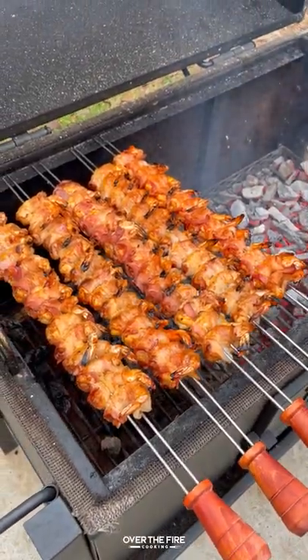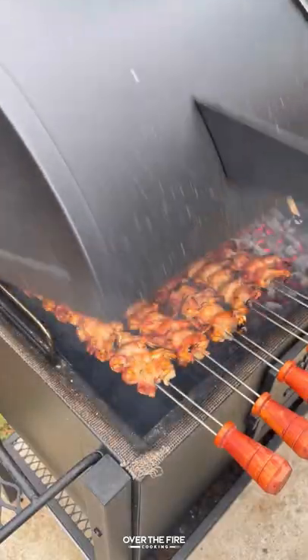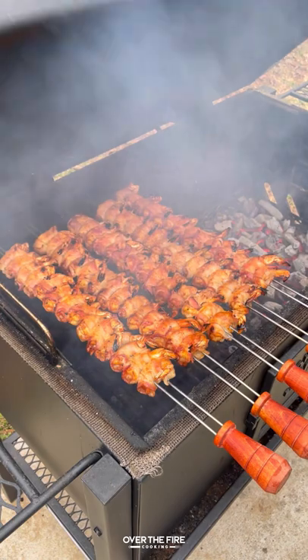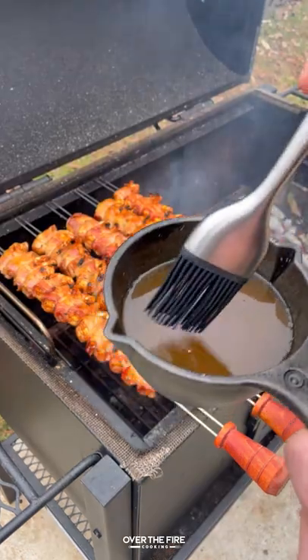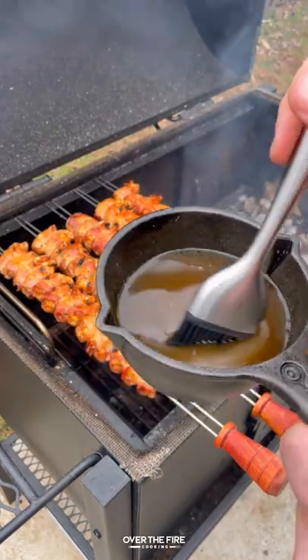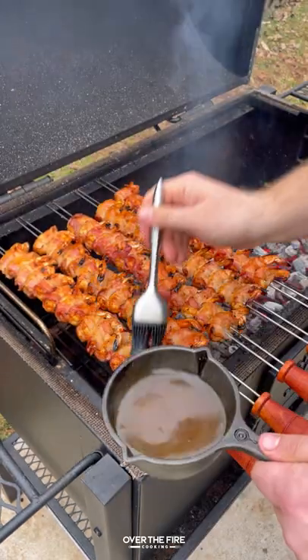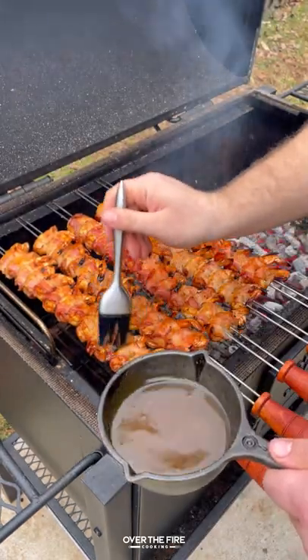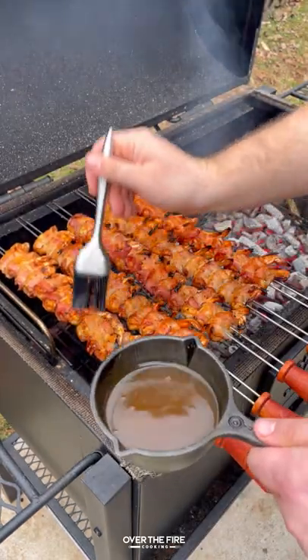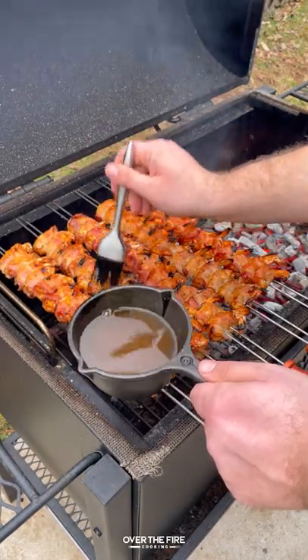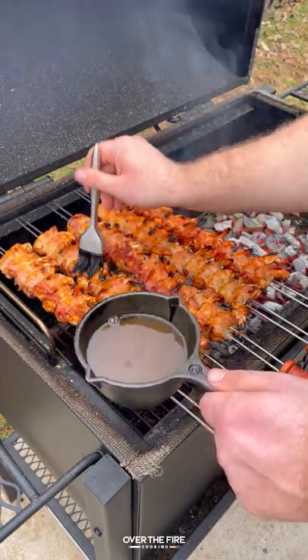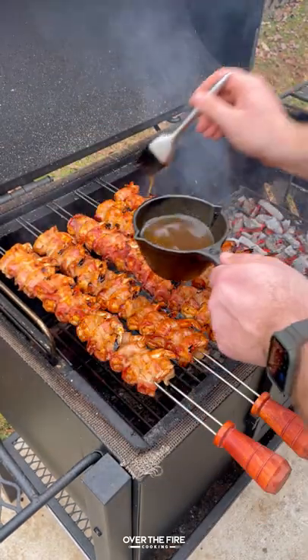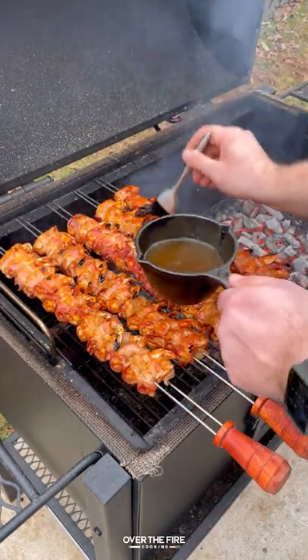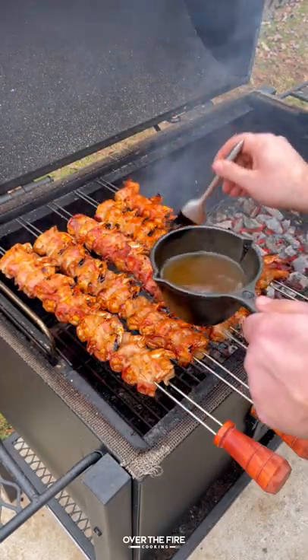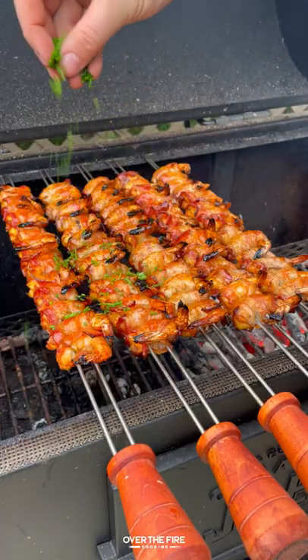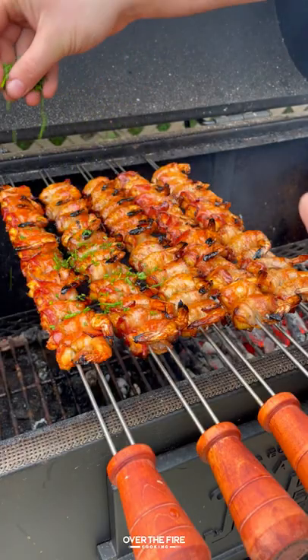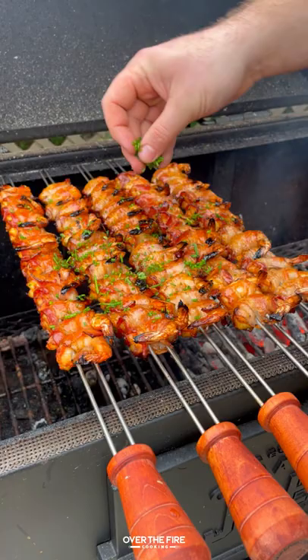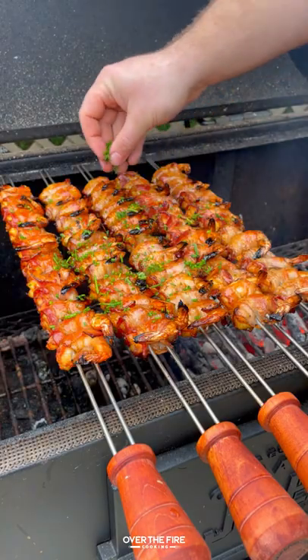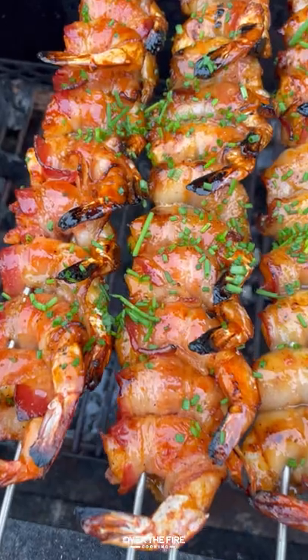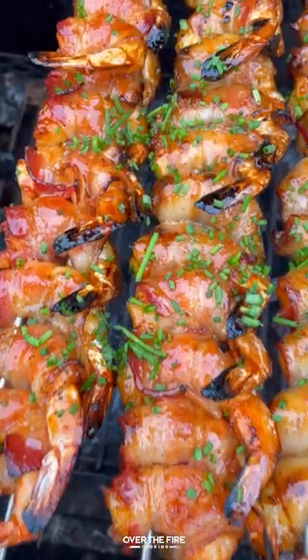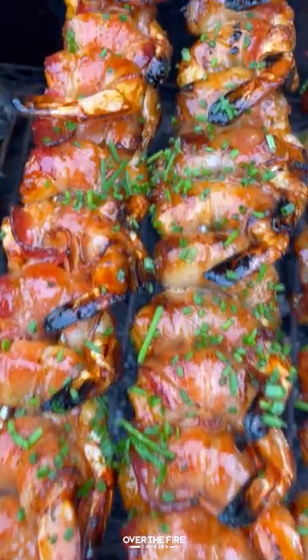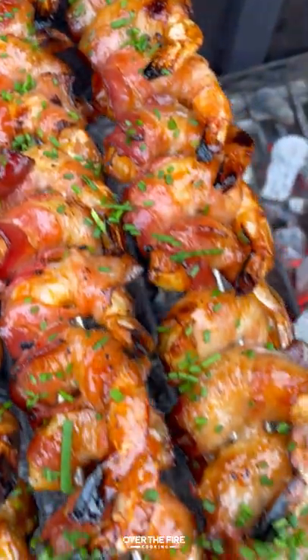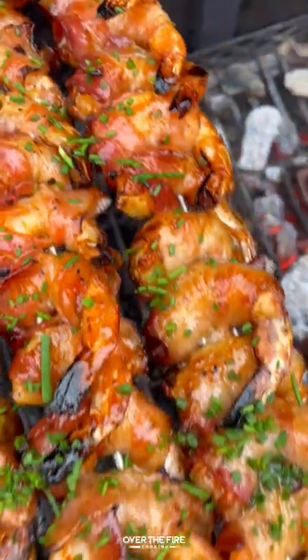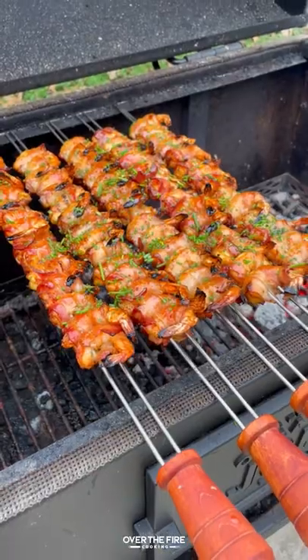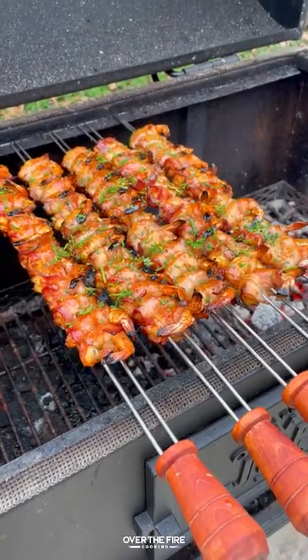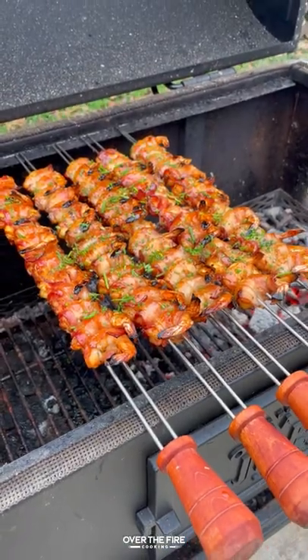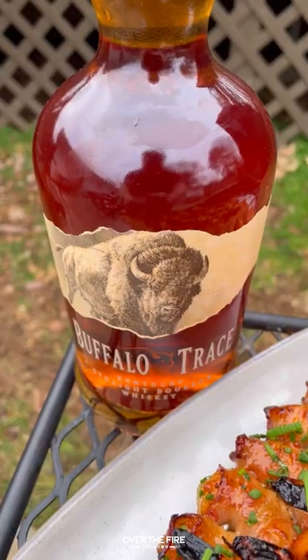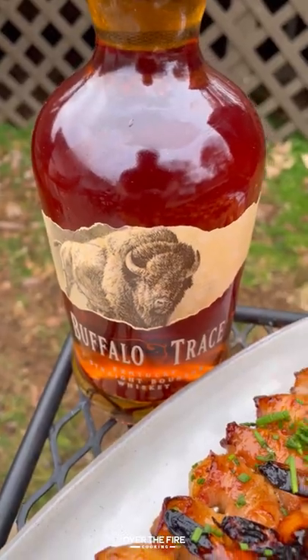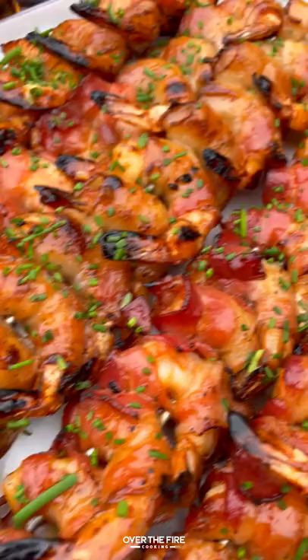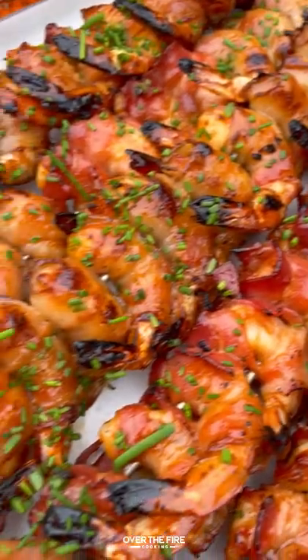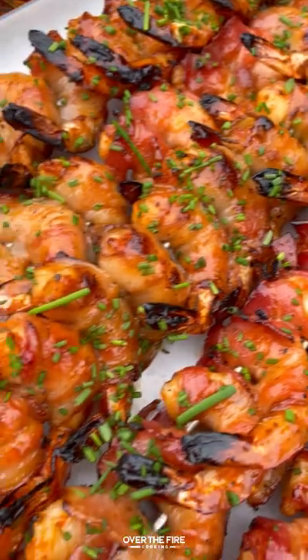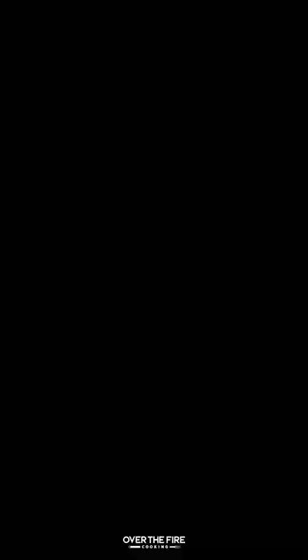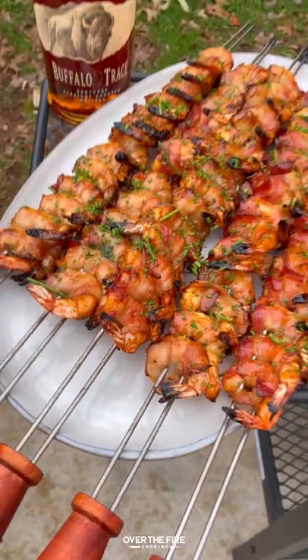Once they're ready to go, top them off with some chopped chives and then pull them off. Let them rest for a minute and we're diving in. These were so freaking delicious. Serve it up with a glass of buffalo sauce on the side.